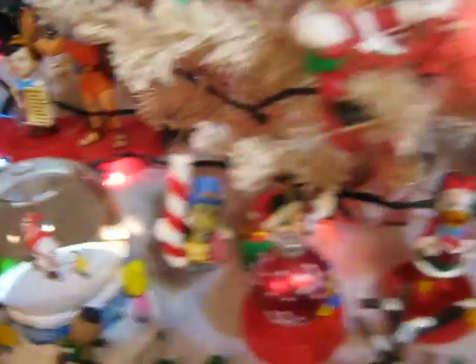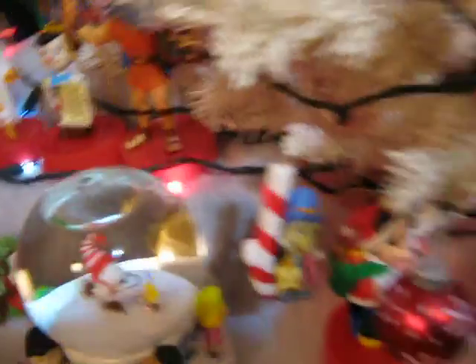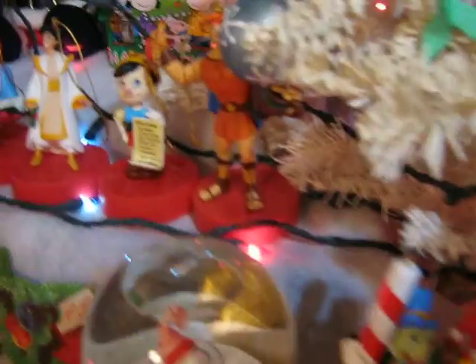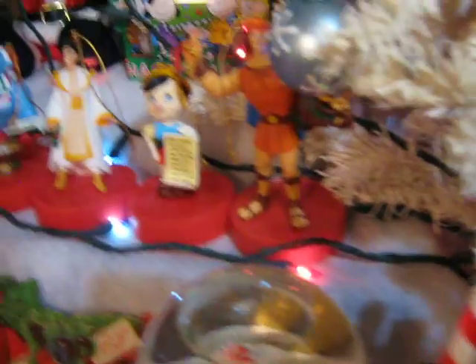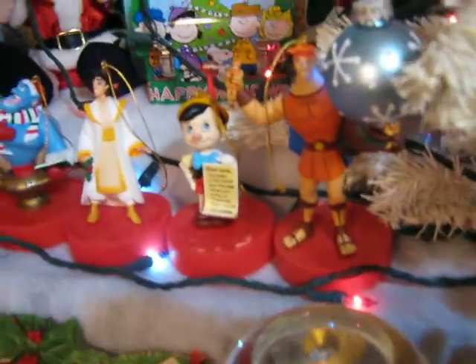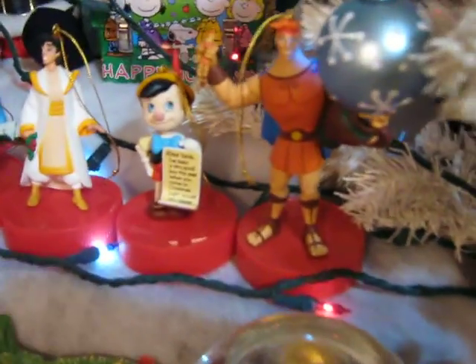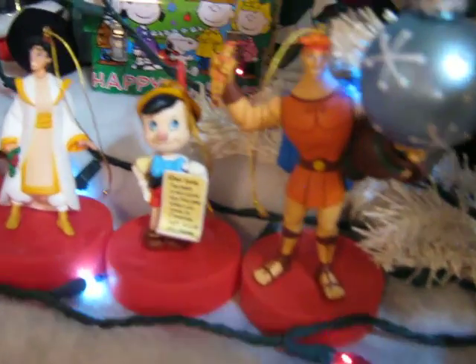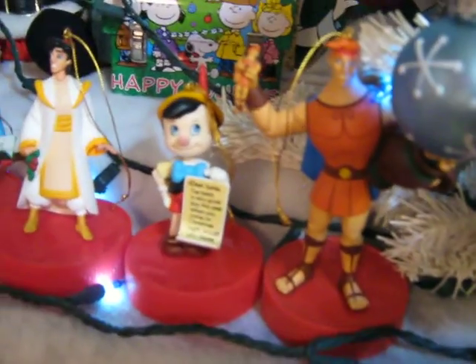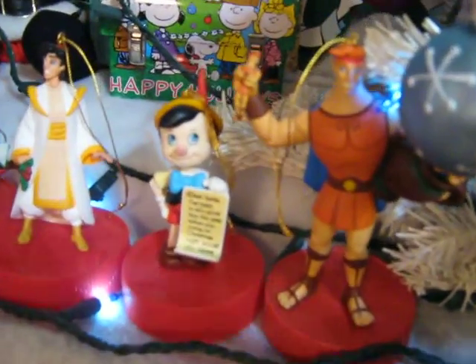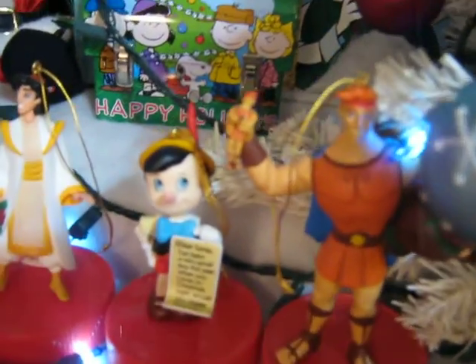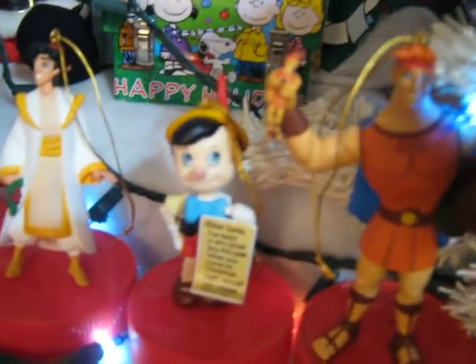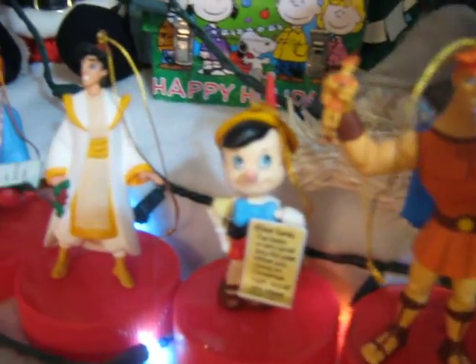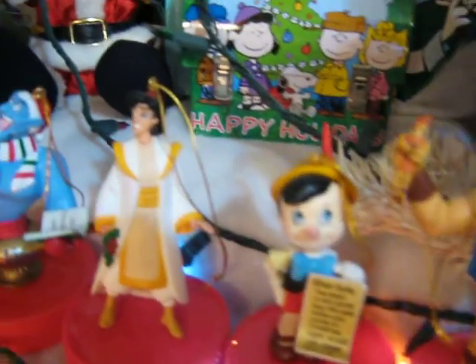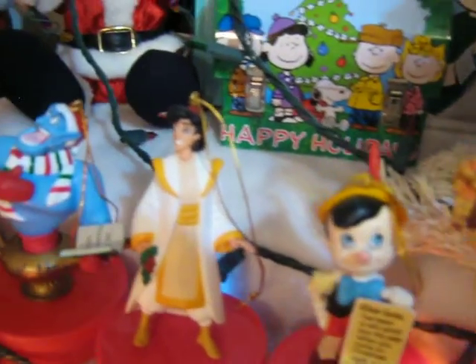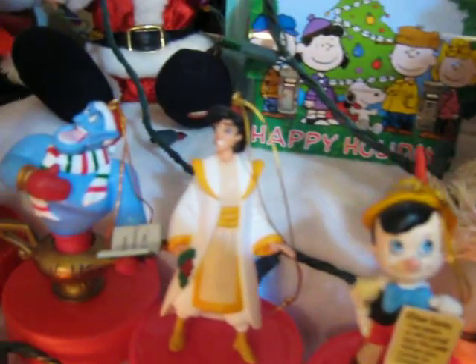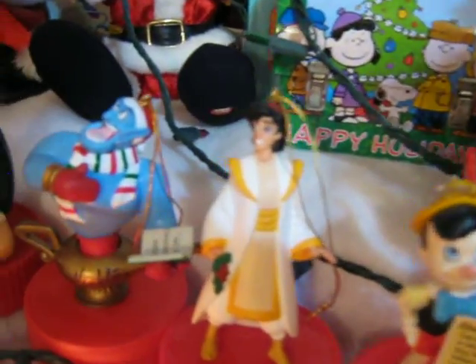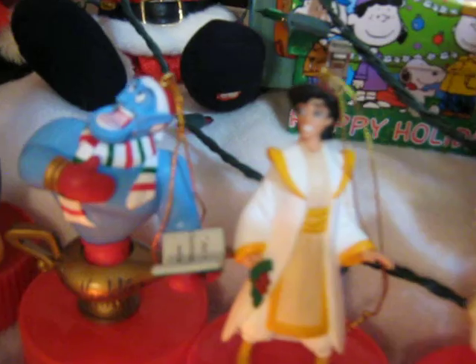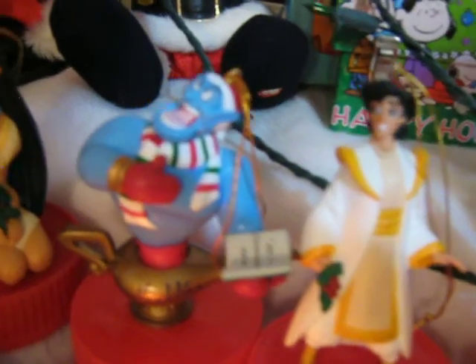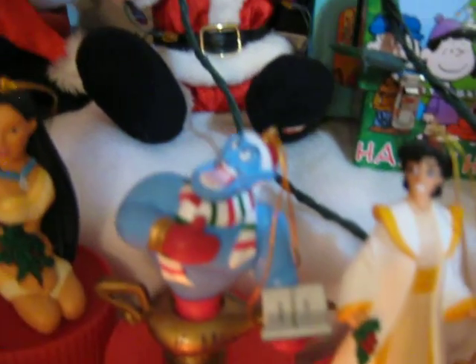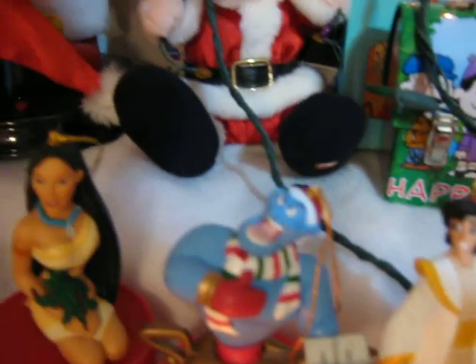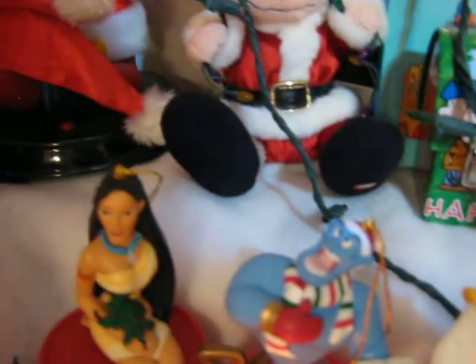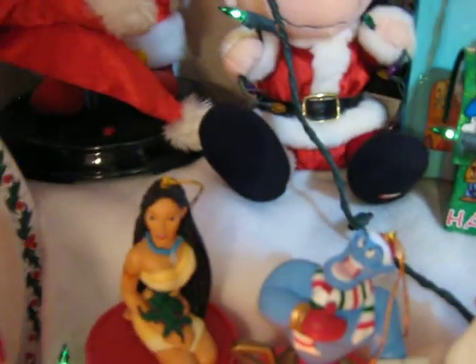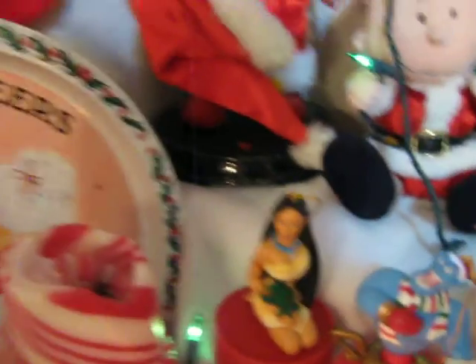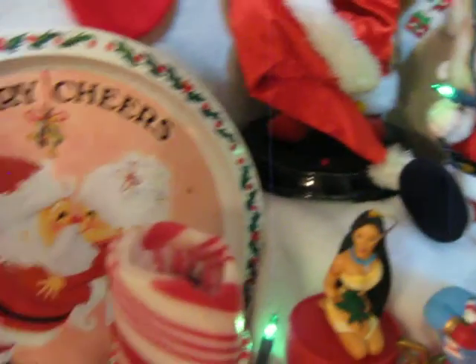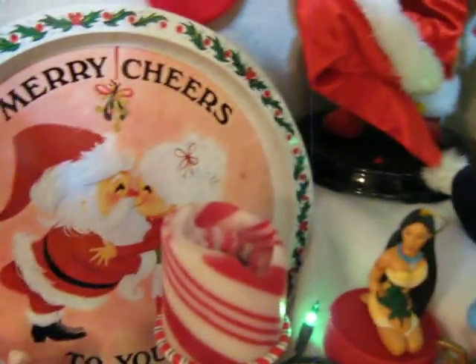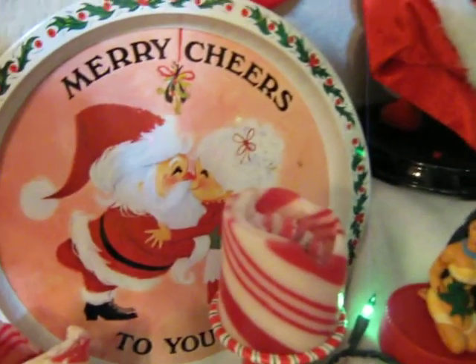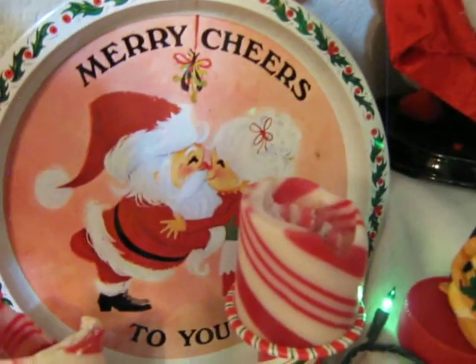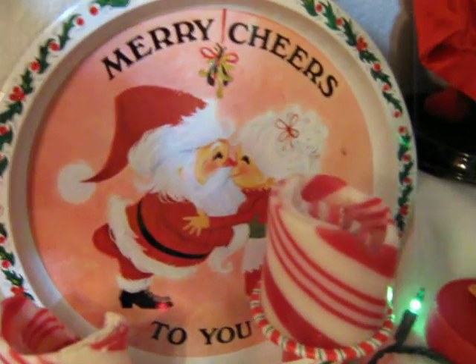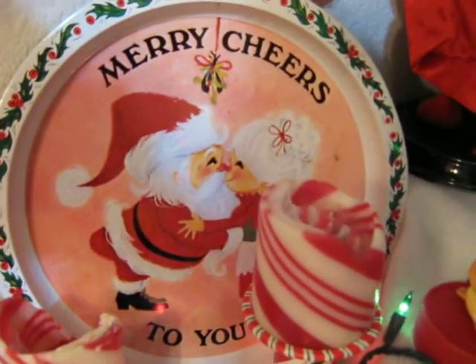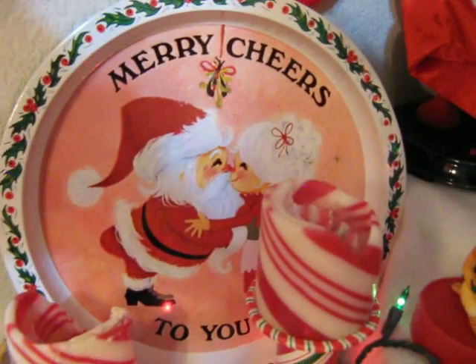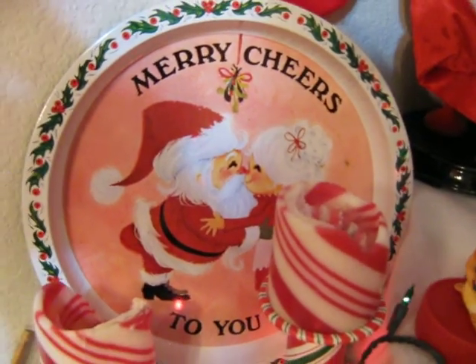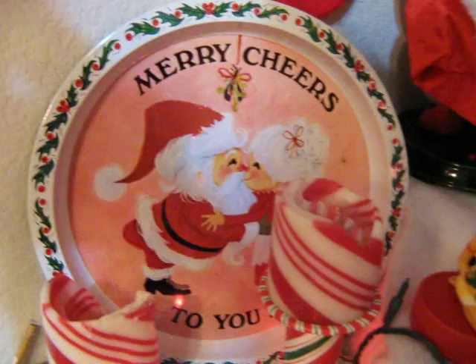Here's some more of the Growlers ornaments. Vintage metal cookie tray.